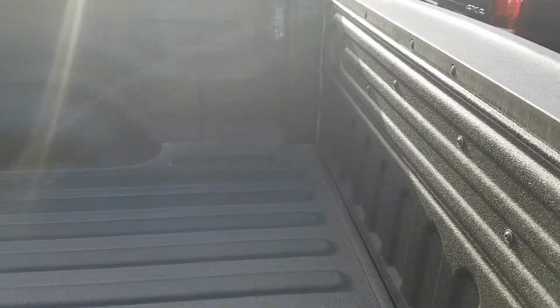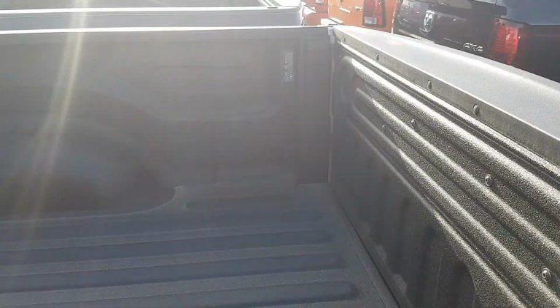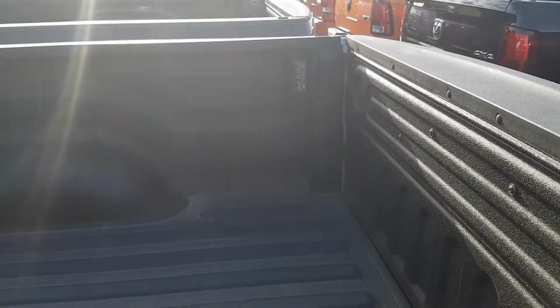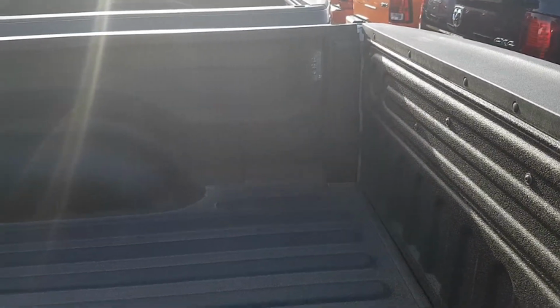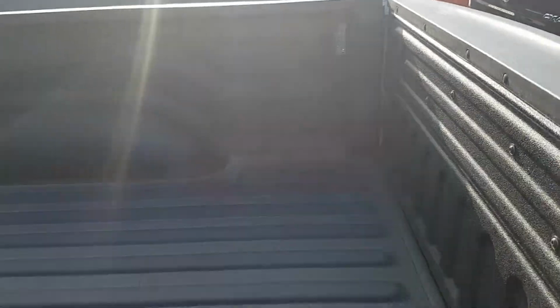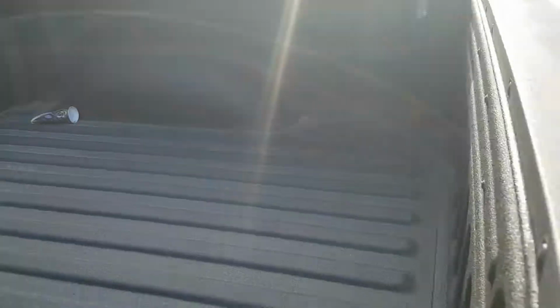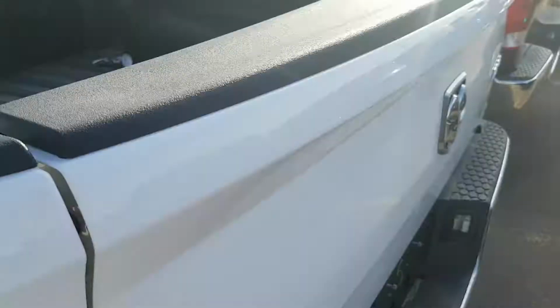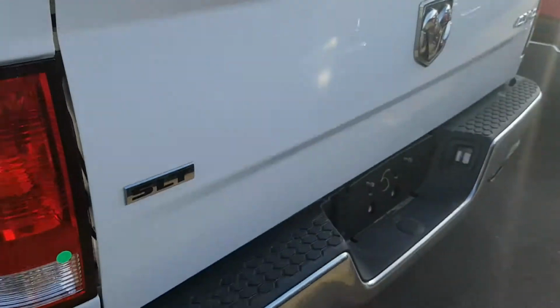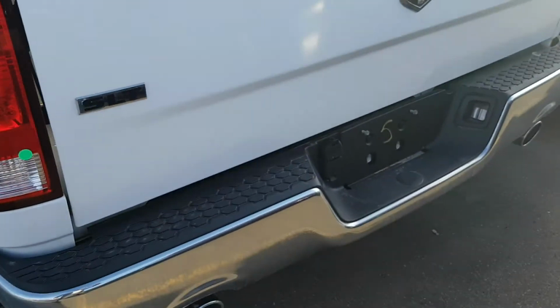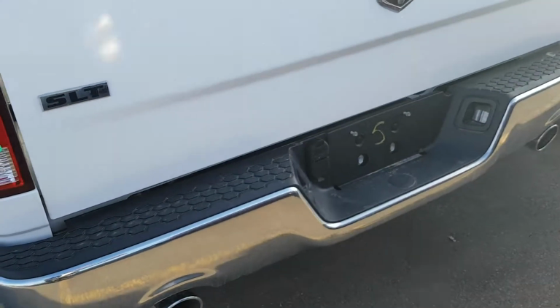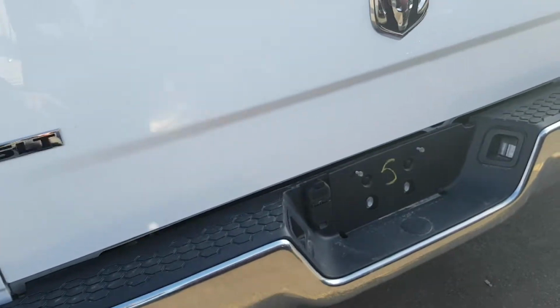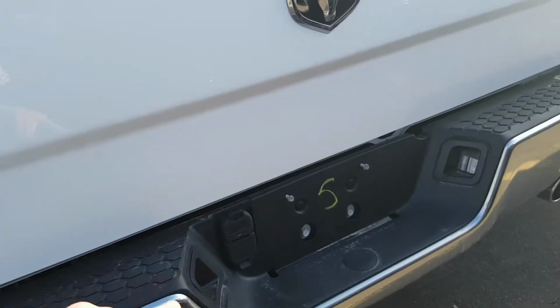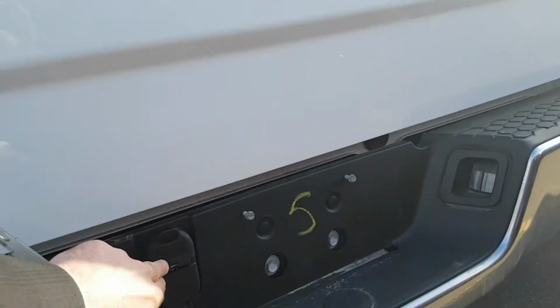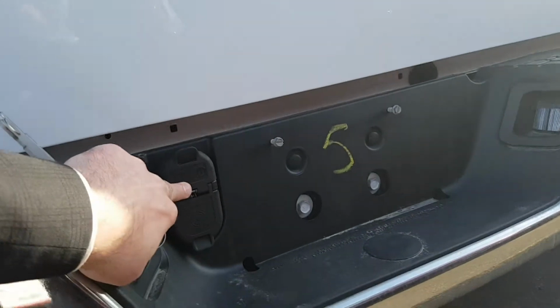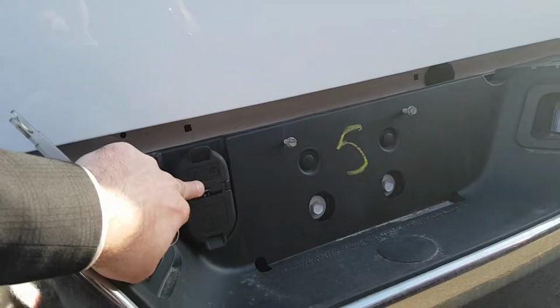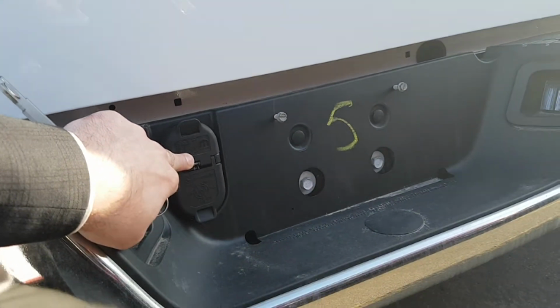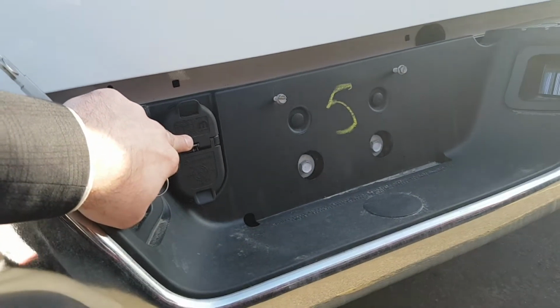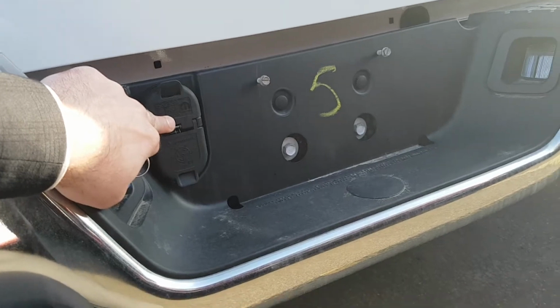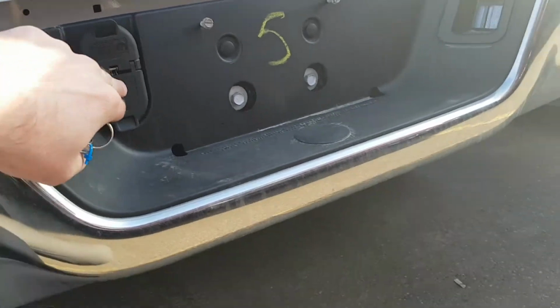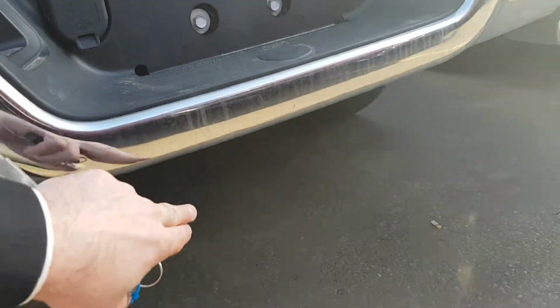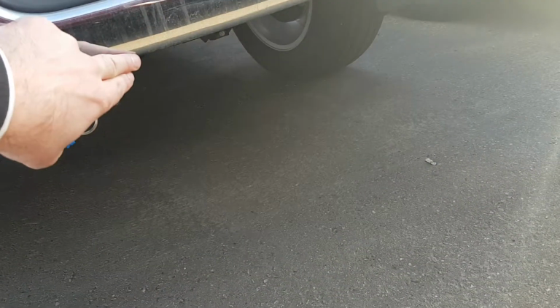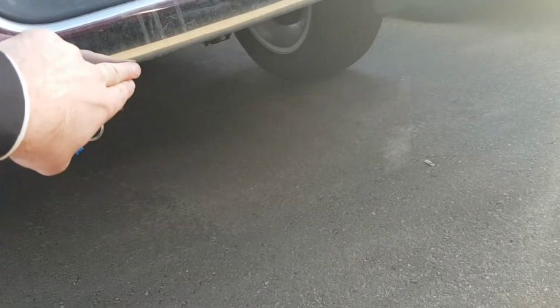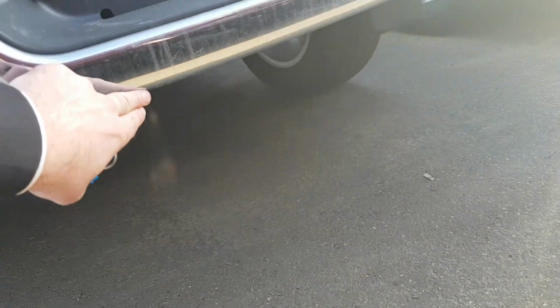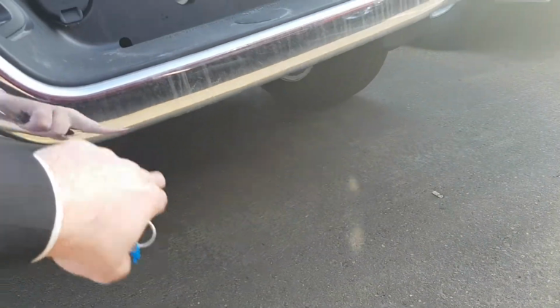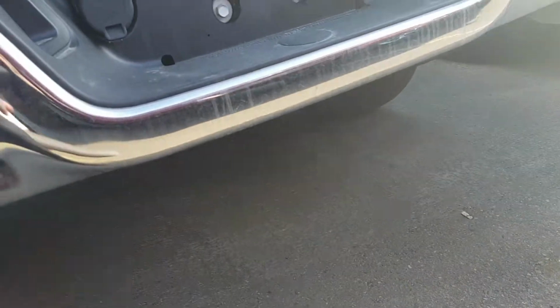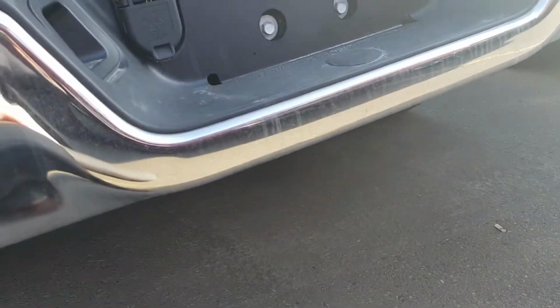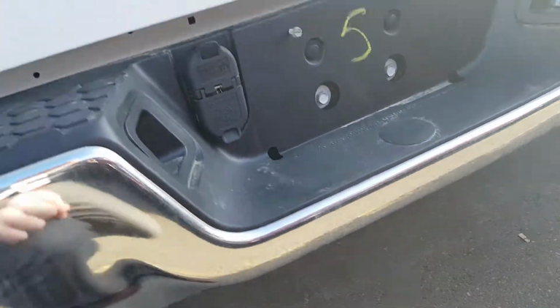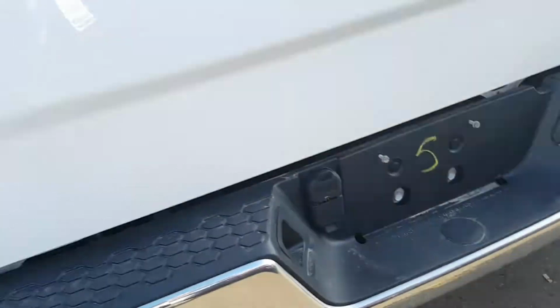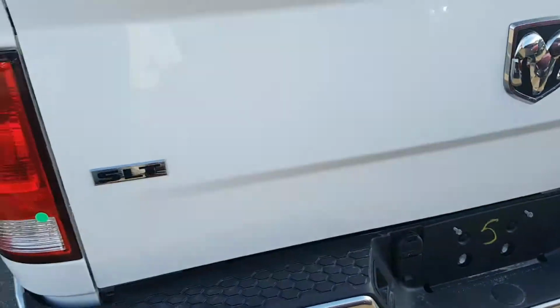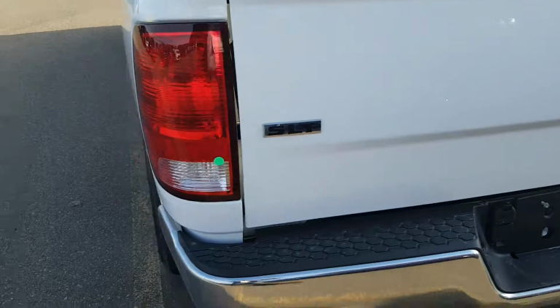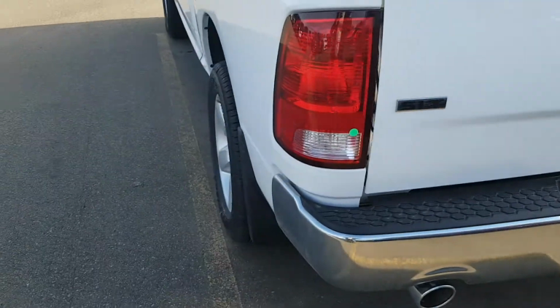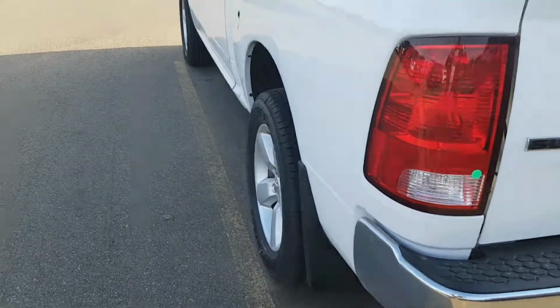As well as the lights in the corner there, so it does have your seven-pin and four-pin for your plugins. And we can get the hitch installed right here for fifteen hundred dollars. Okay, locking tailgate.